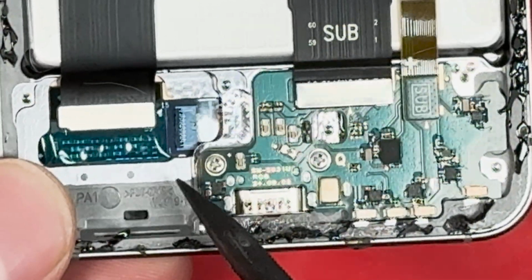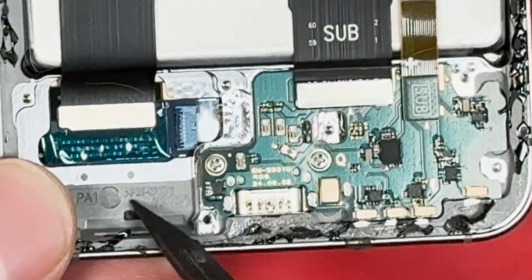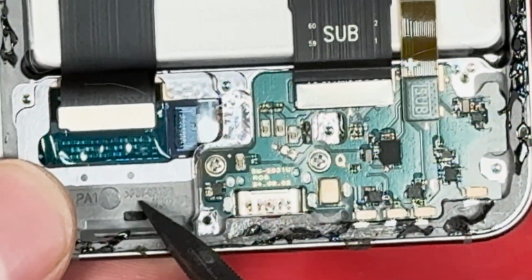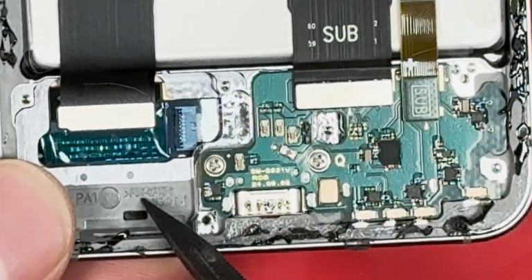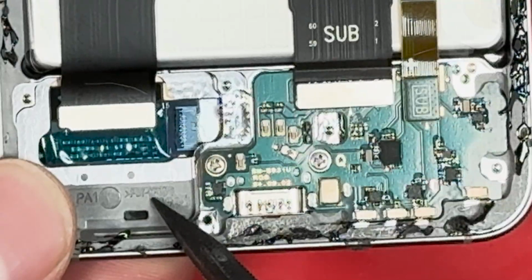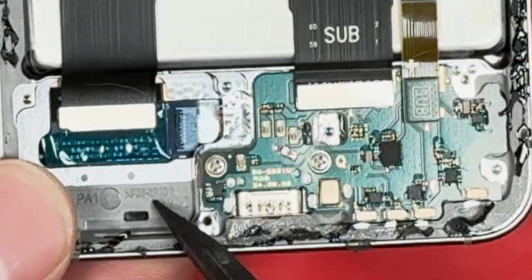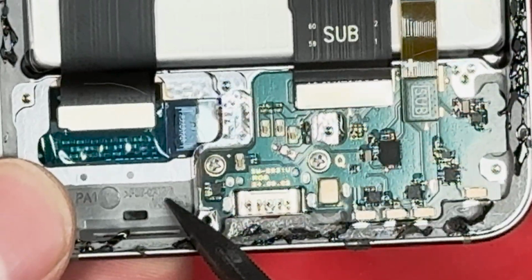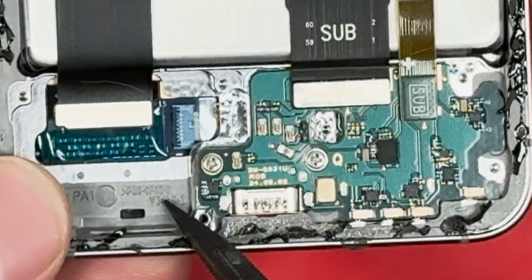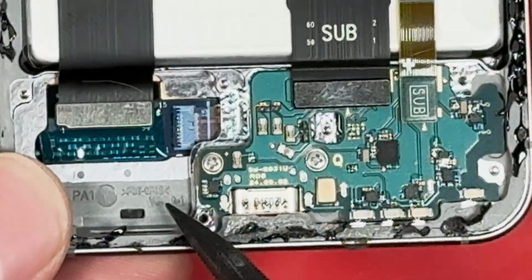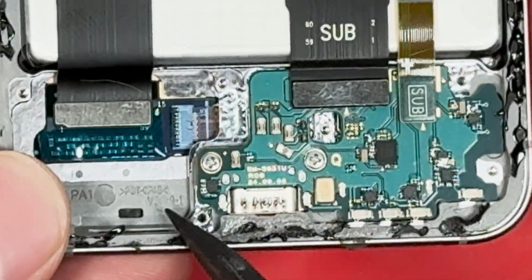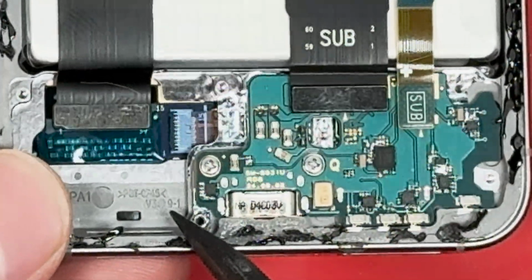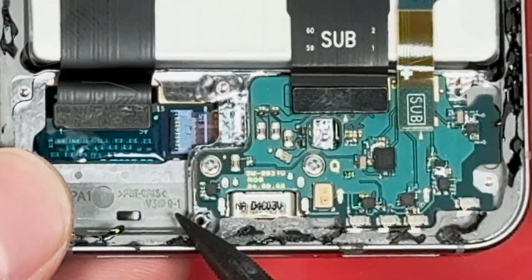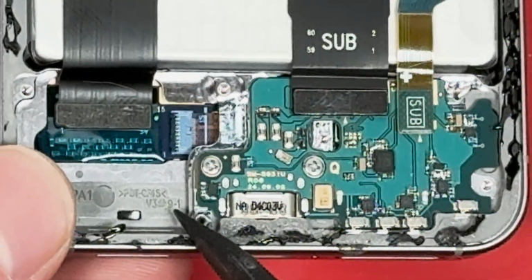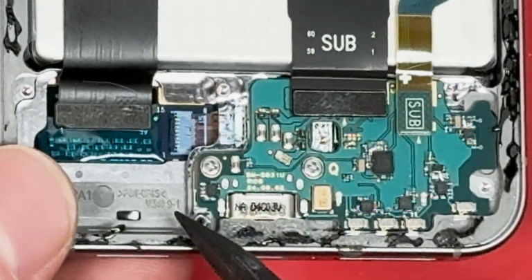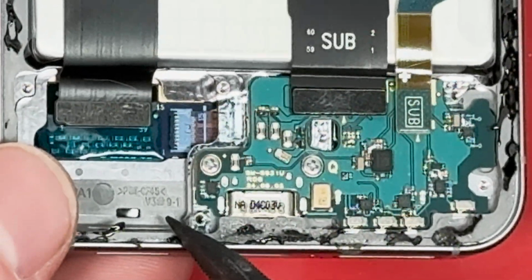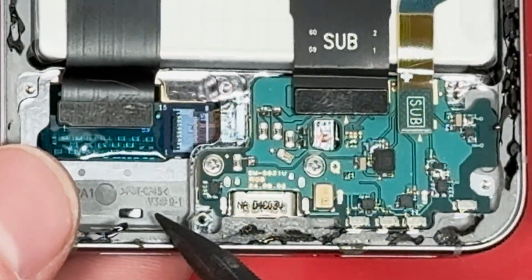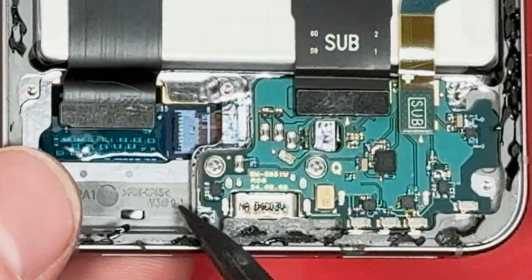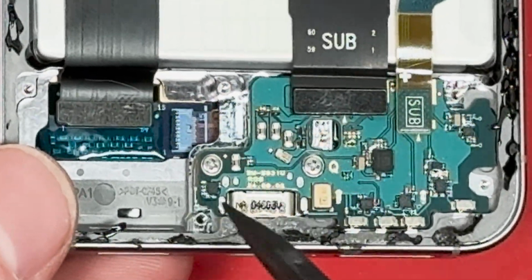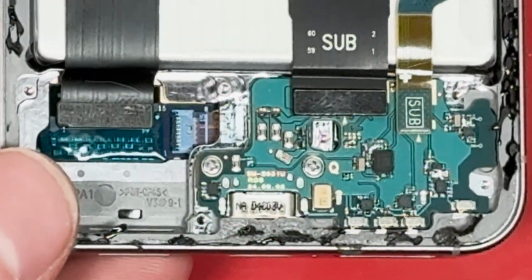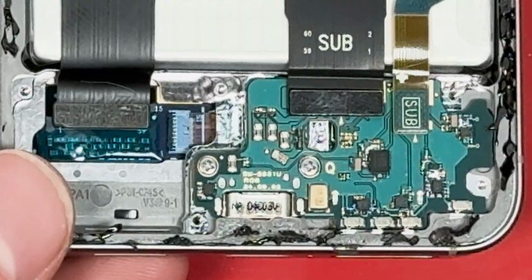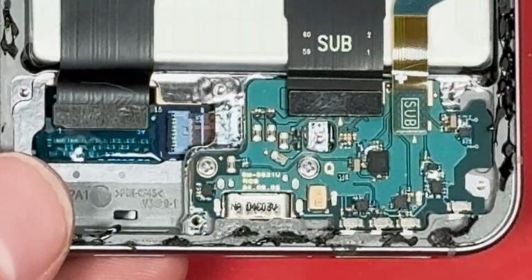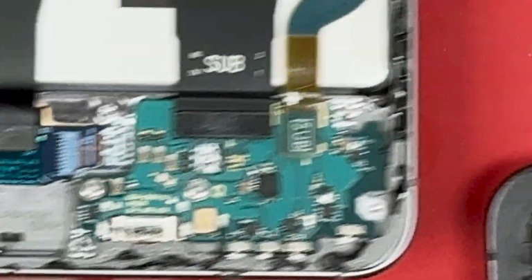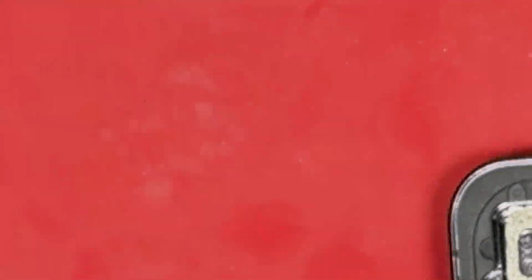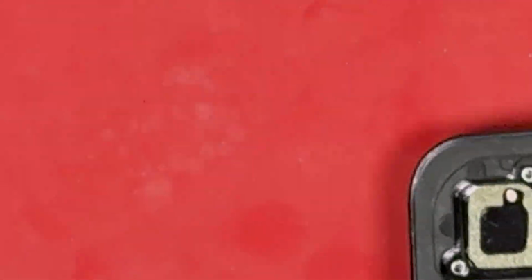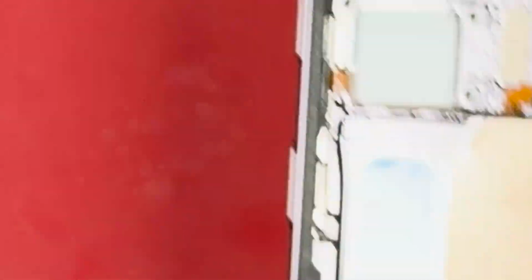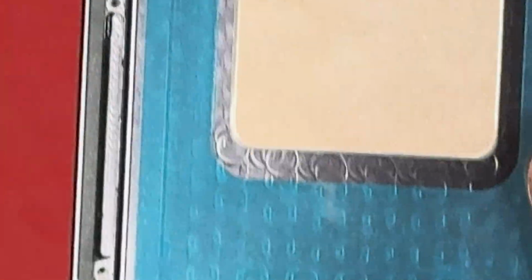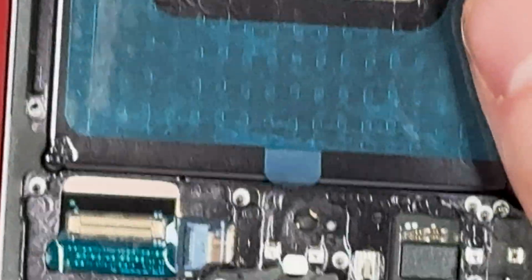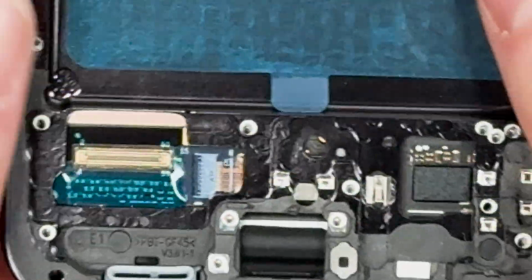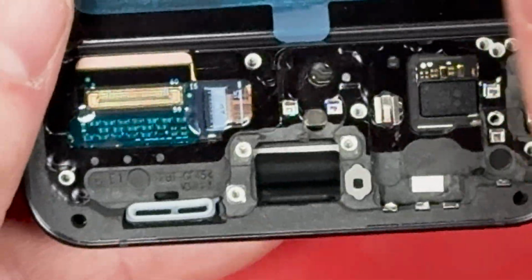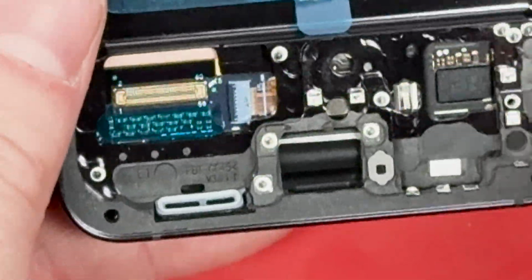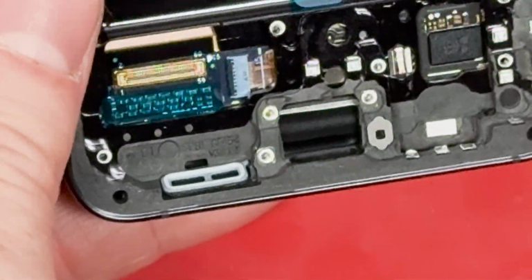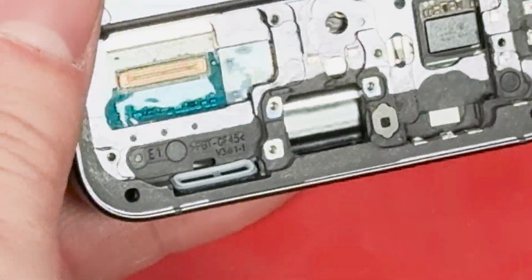I was looking at the FPC connector and I noticed this engraving where it says PBT-GF45, and the screen has the same exact number.